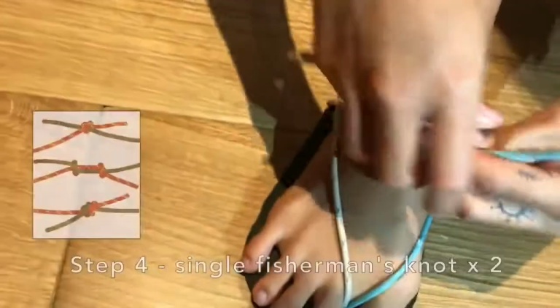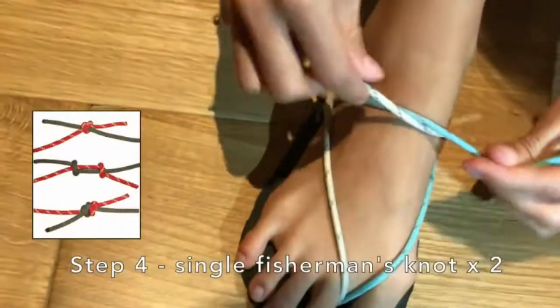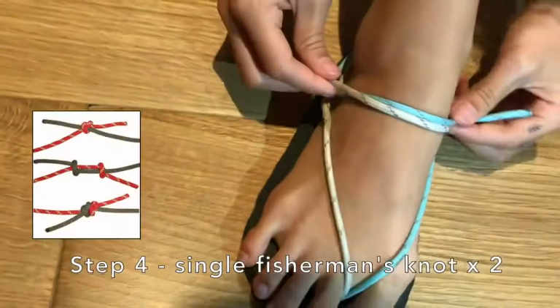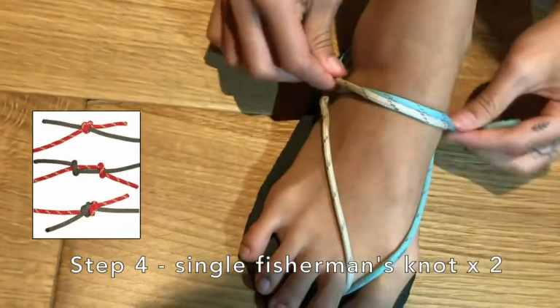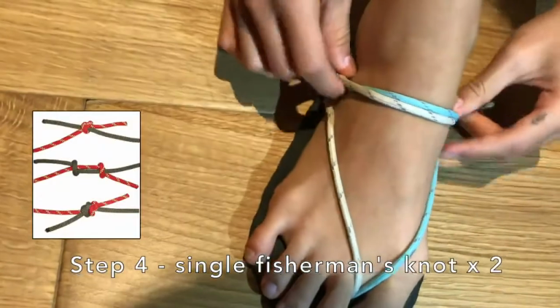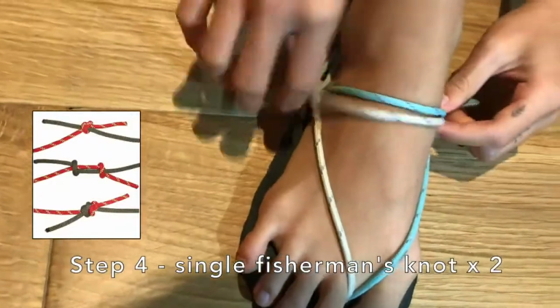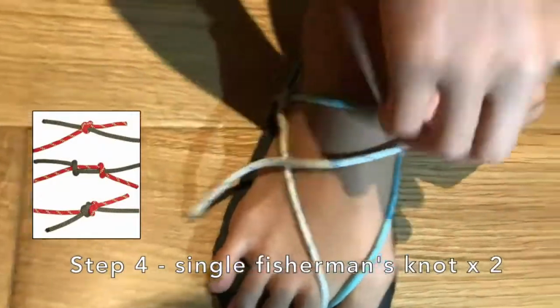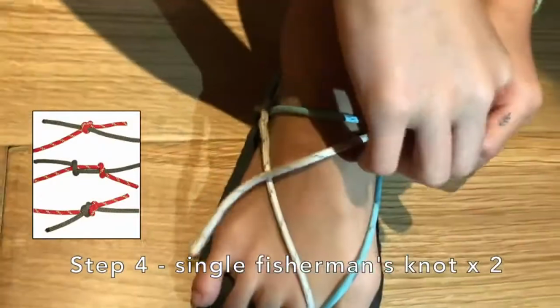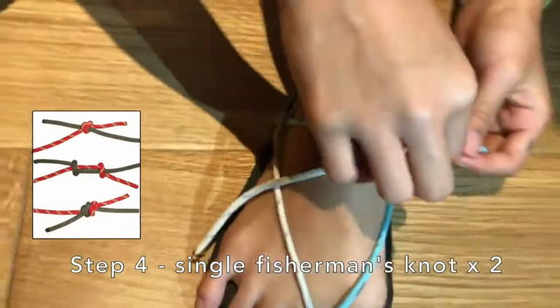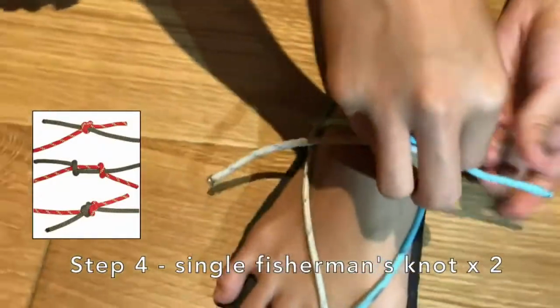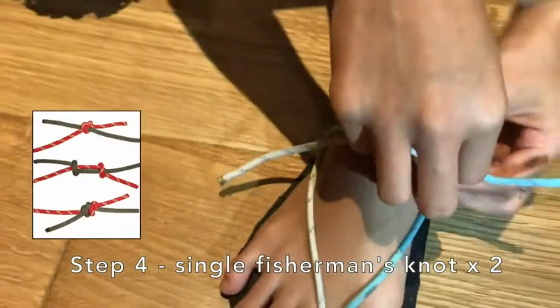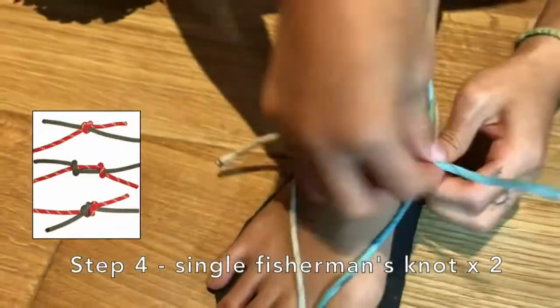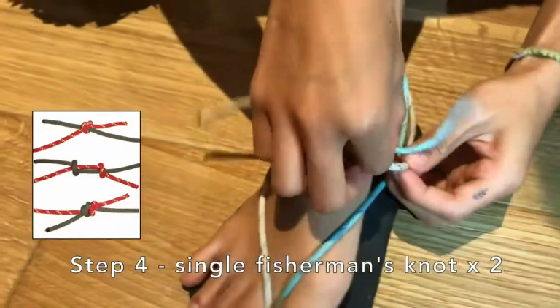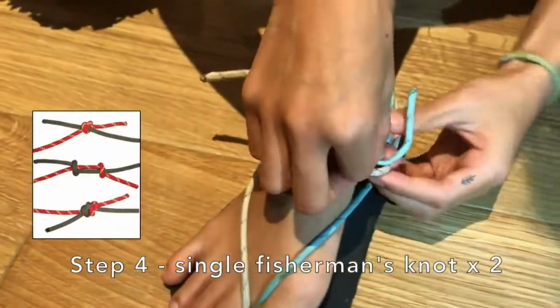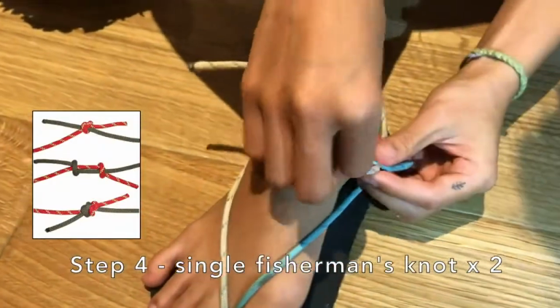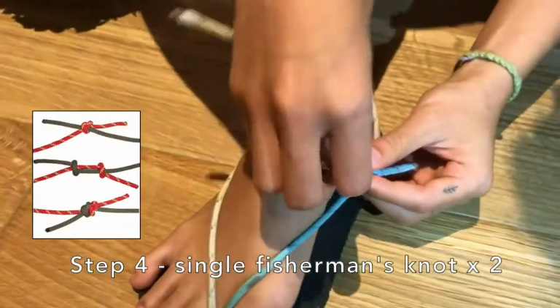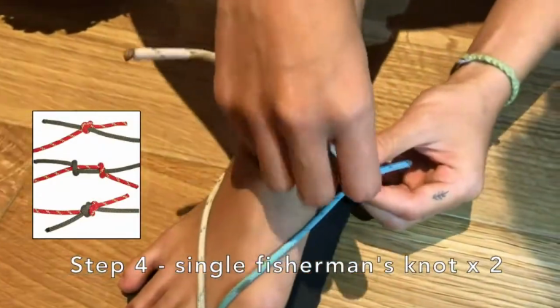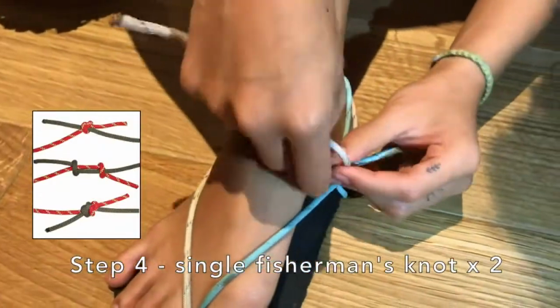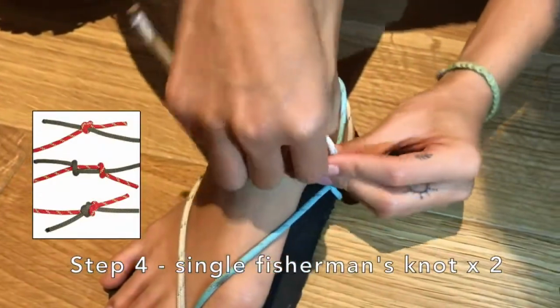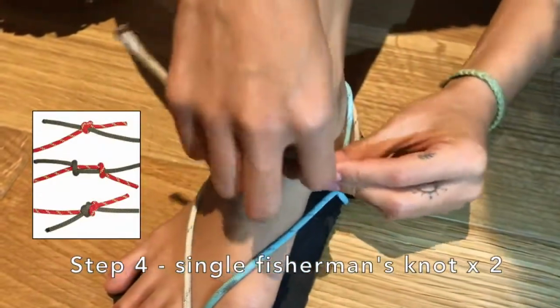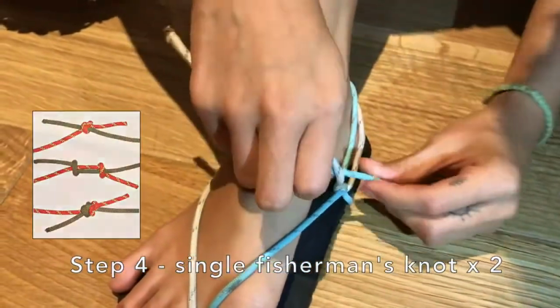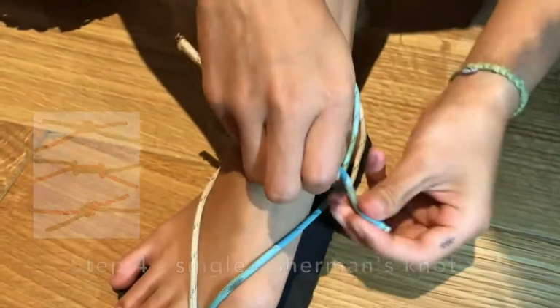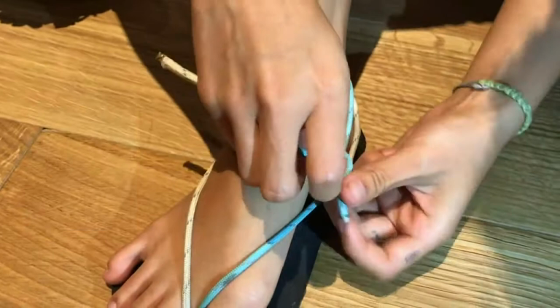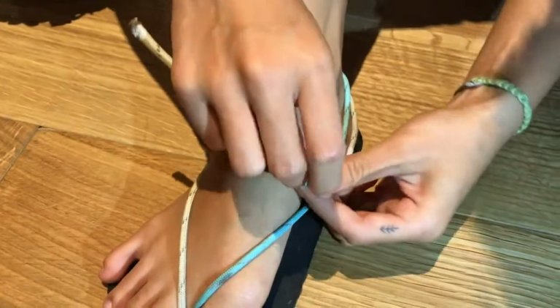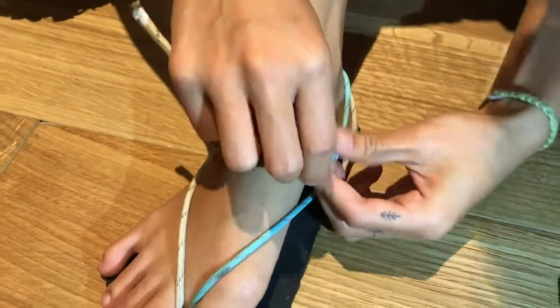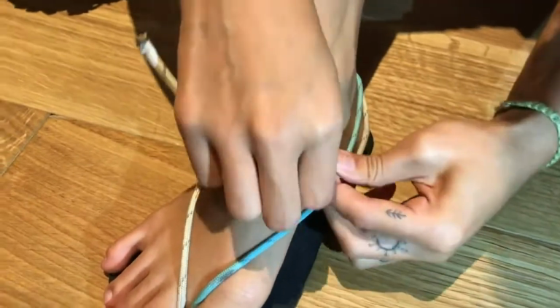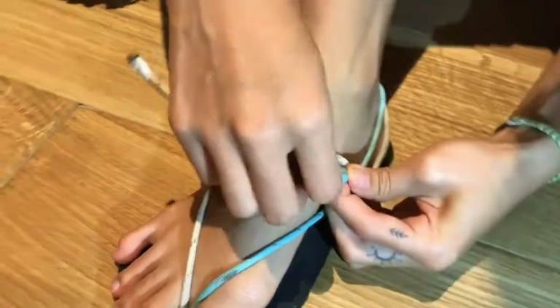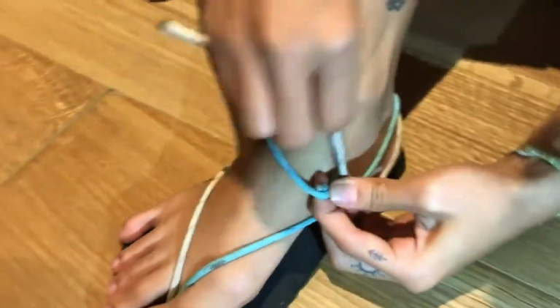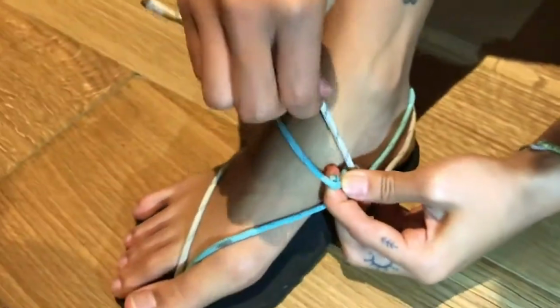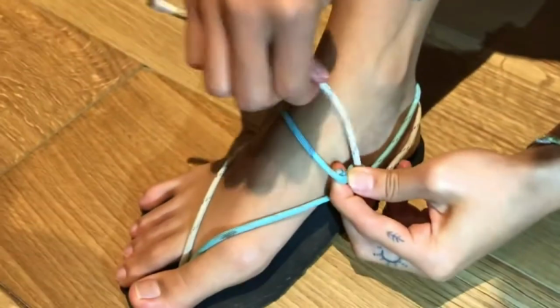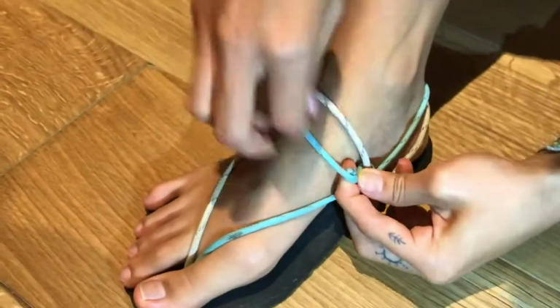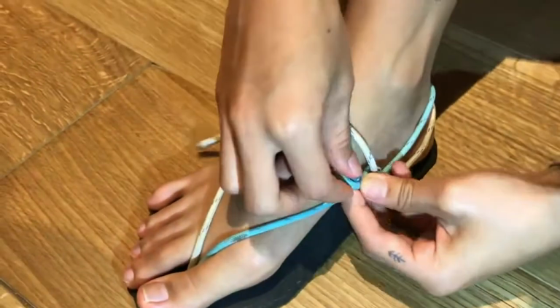To finish off, you tie it up like you would with the ultra minimalist fisherman style, except this time you do it twice.